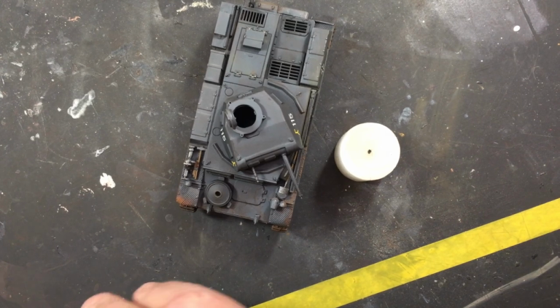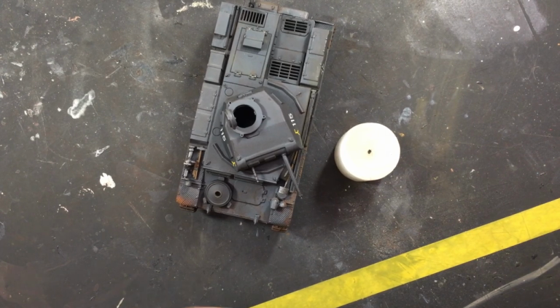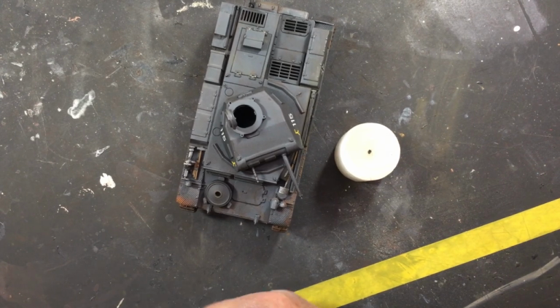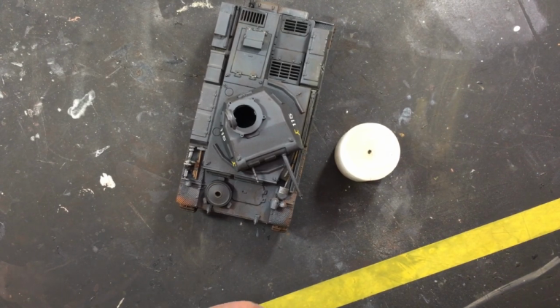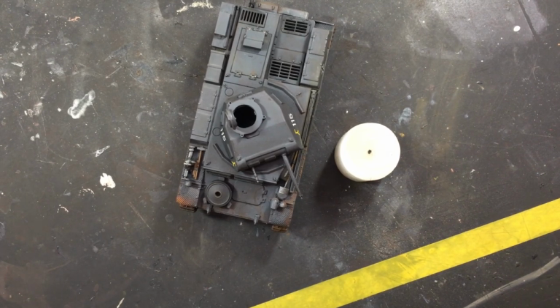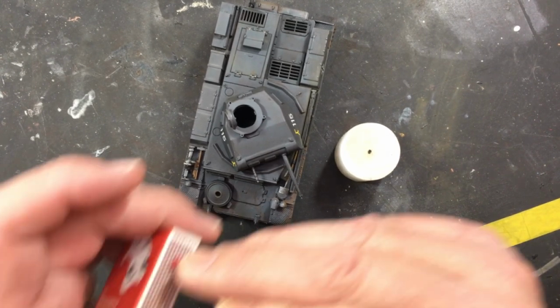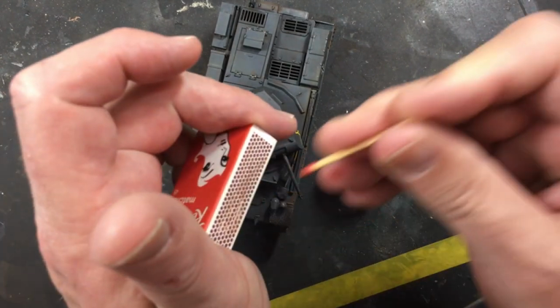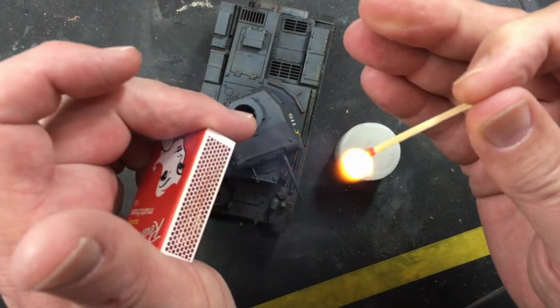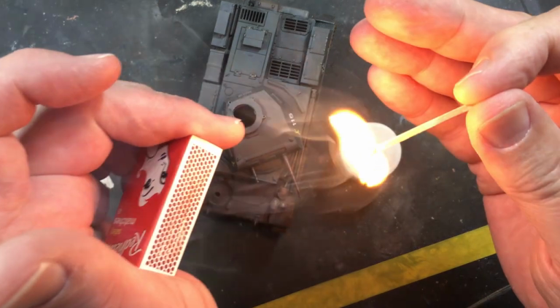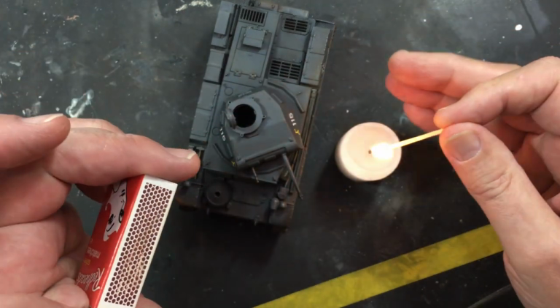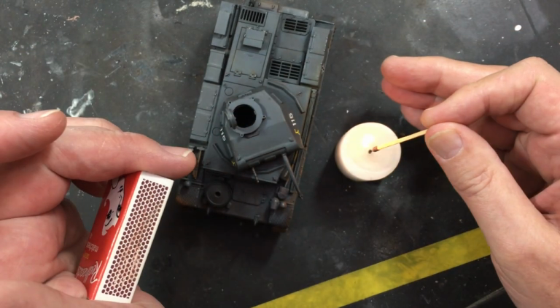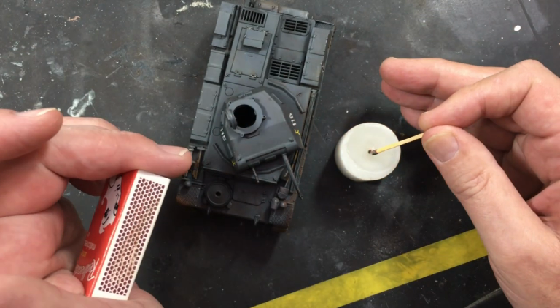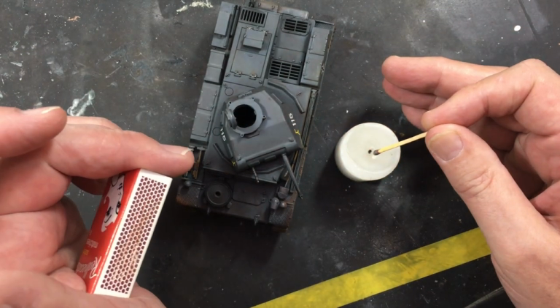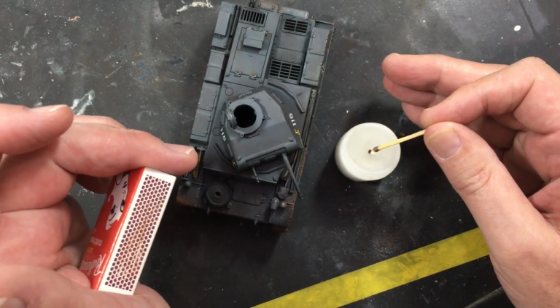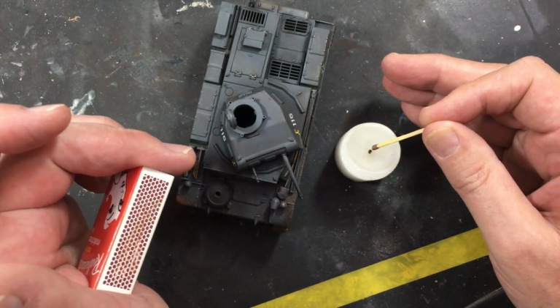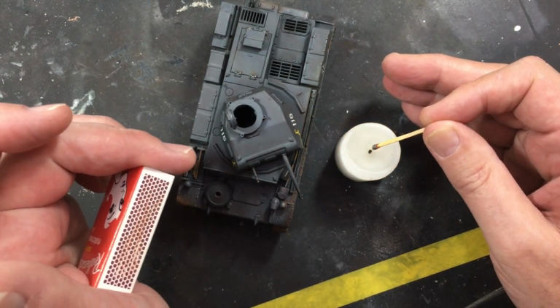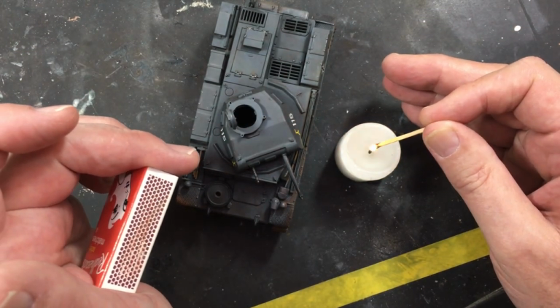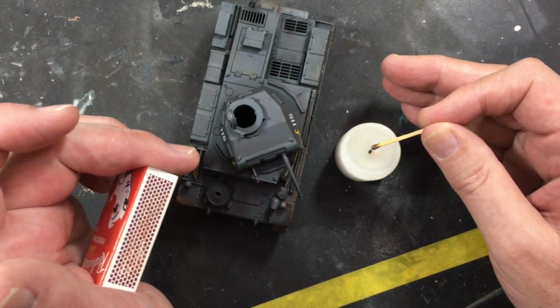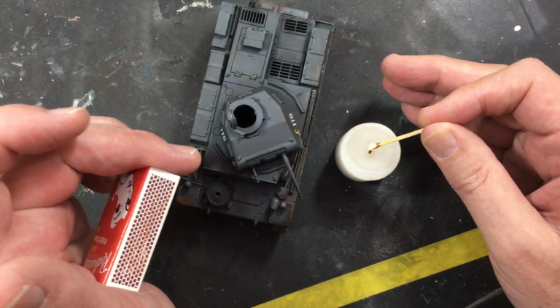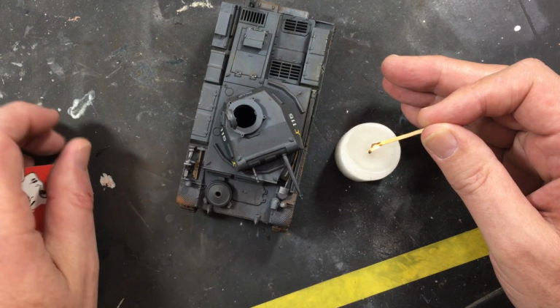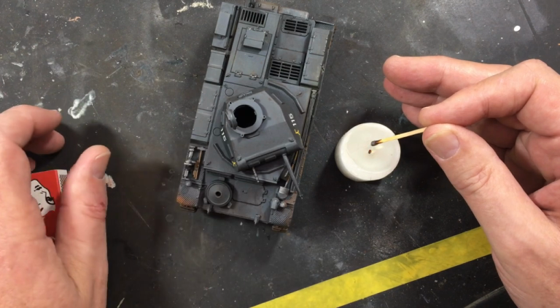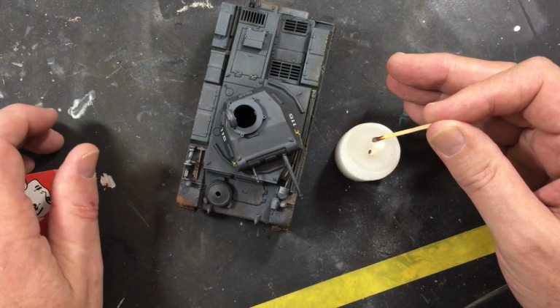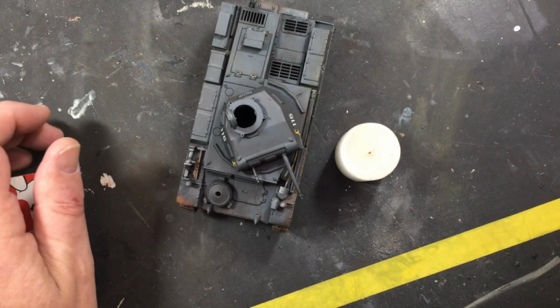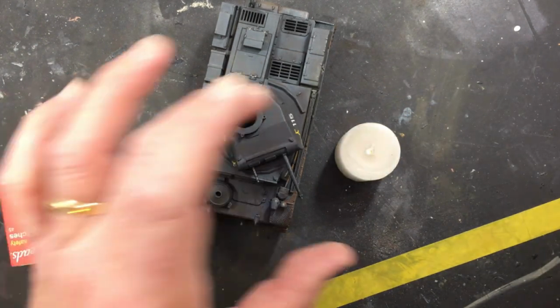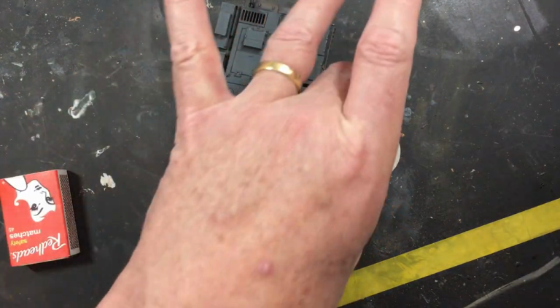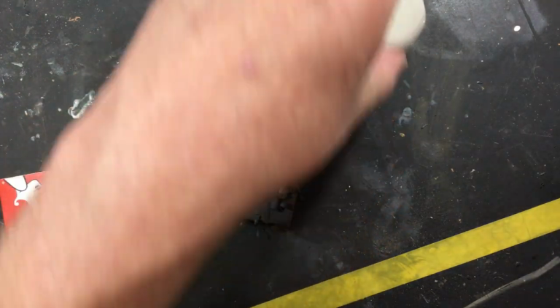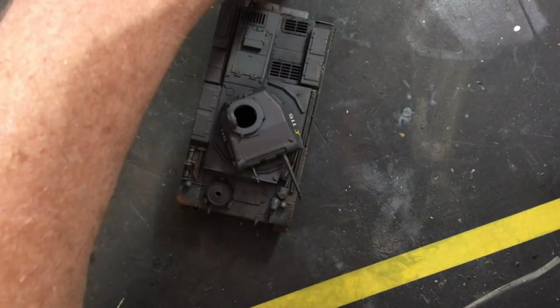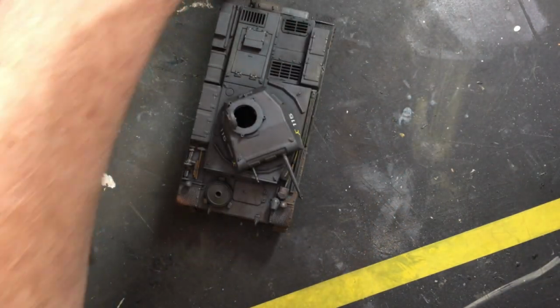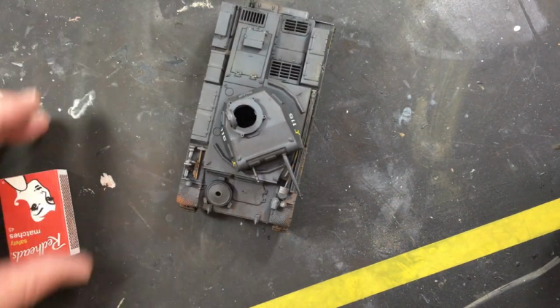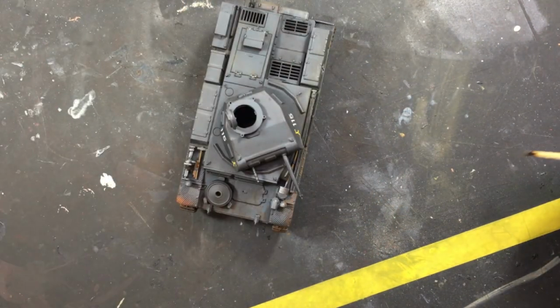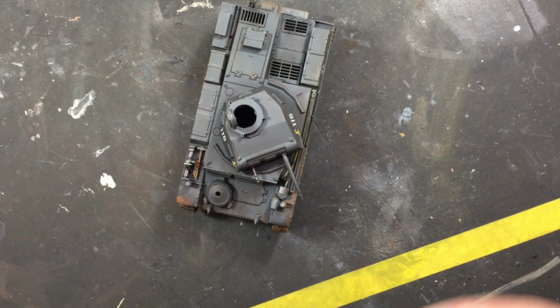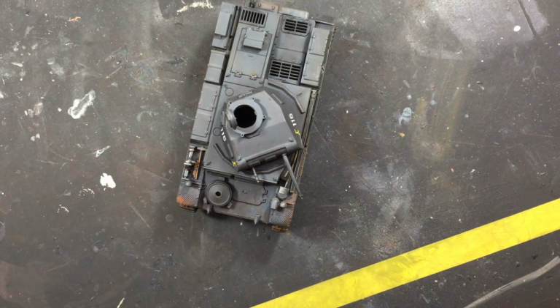First things first, I had to get my candle lit so I could heat up my pokey tool to make some holes, and with that taken care of, letting that burn up to a nice little flame.